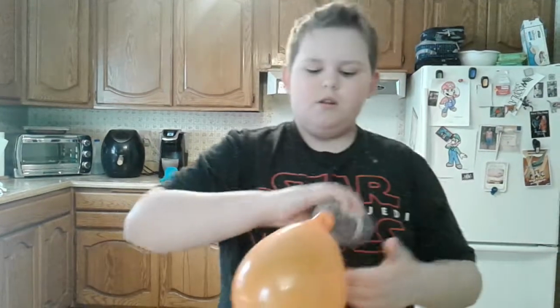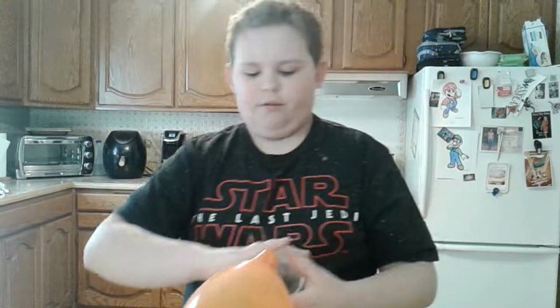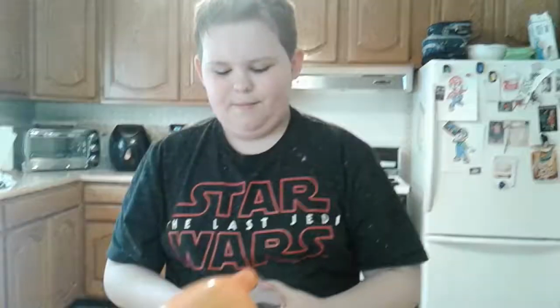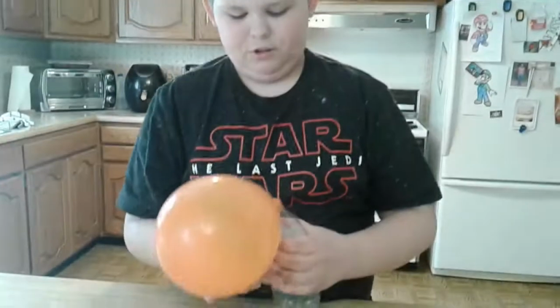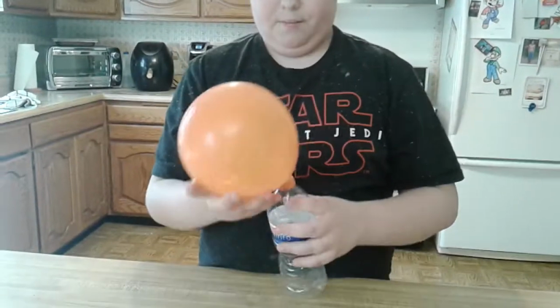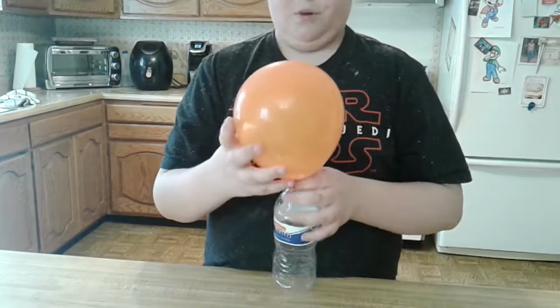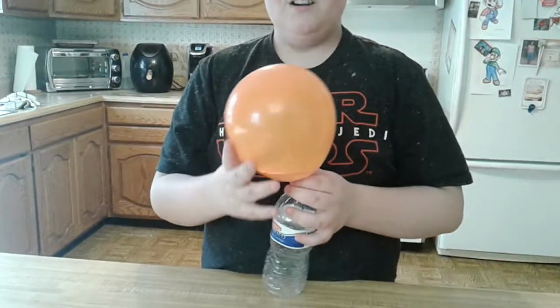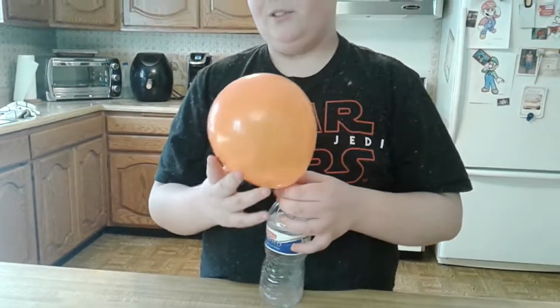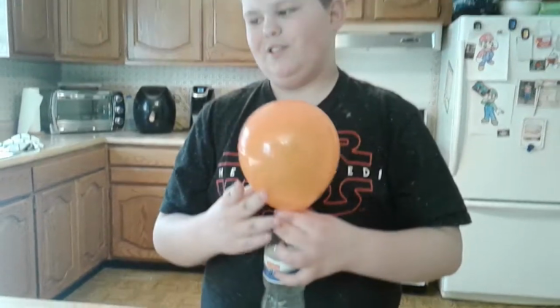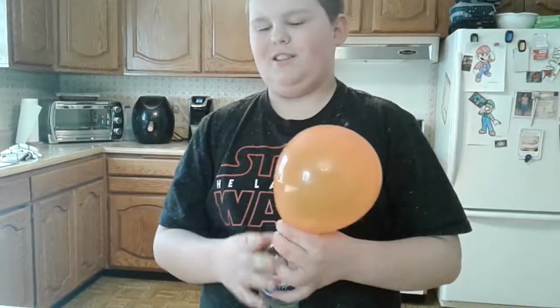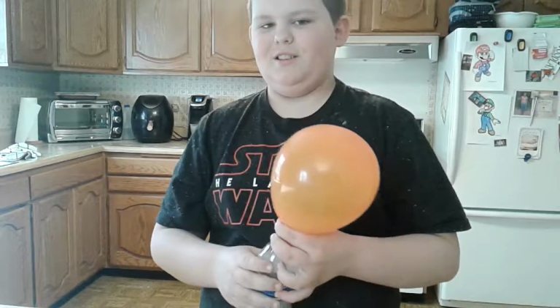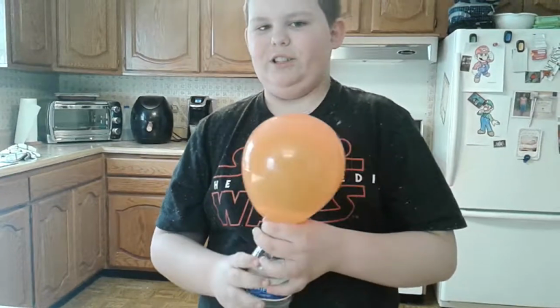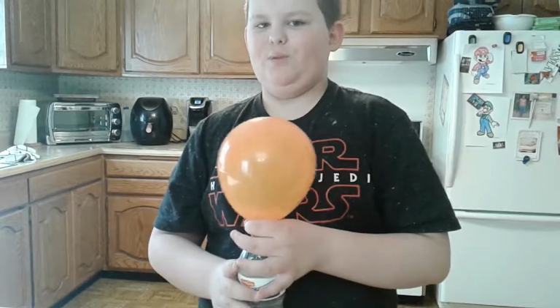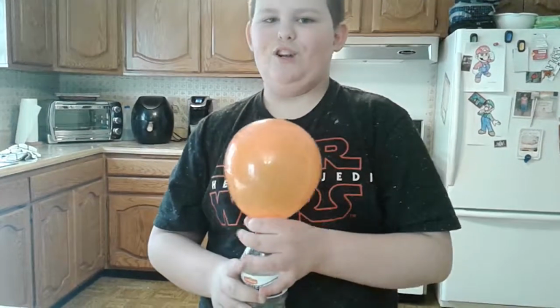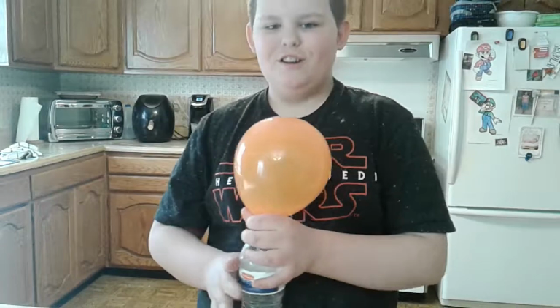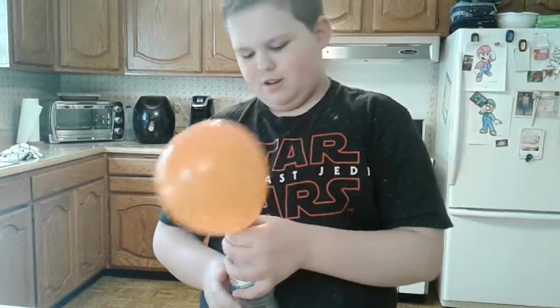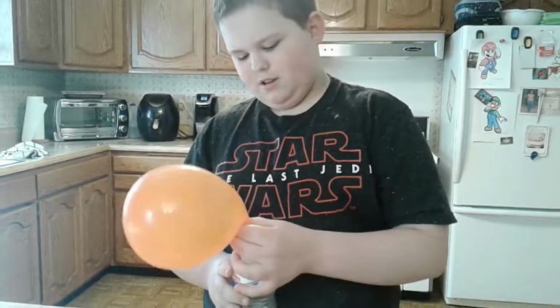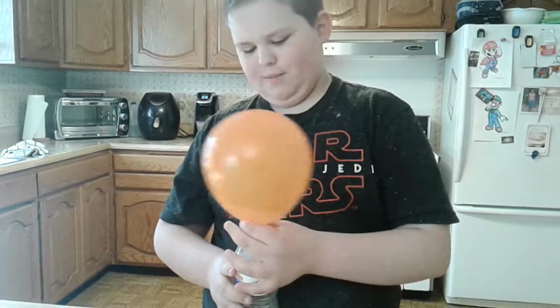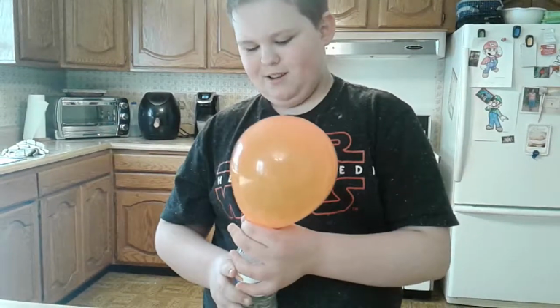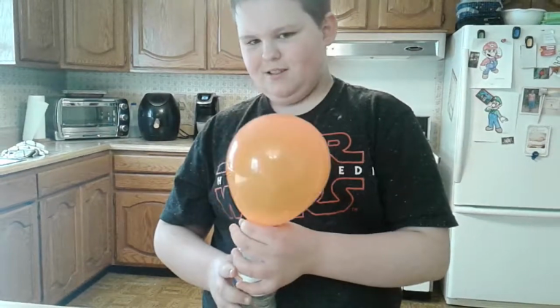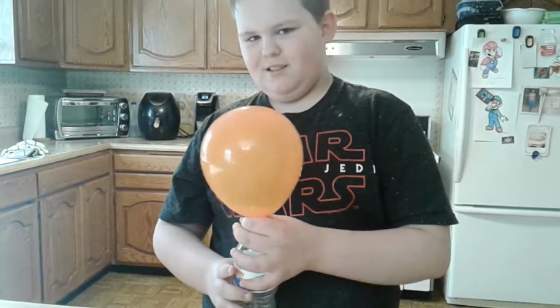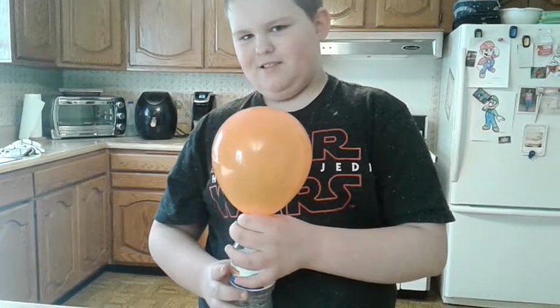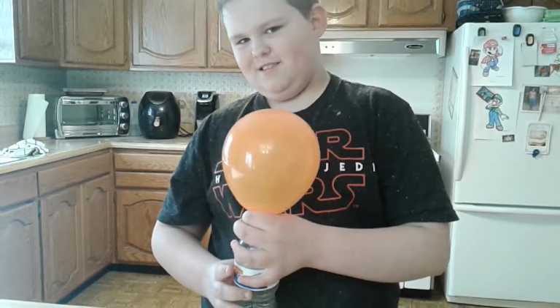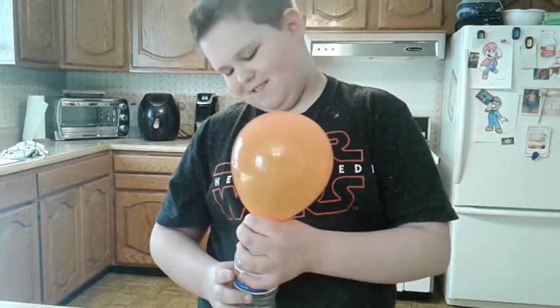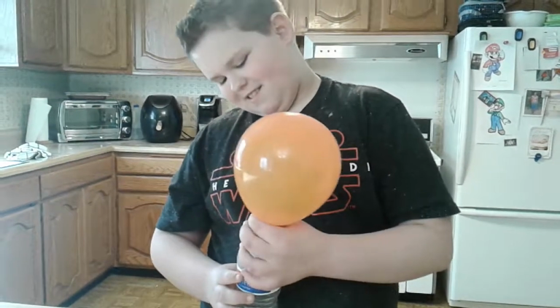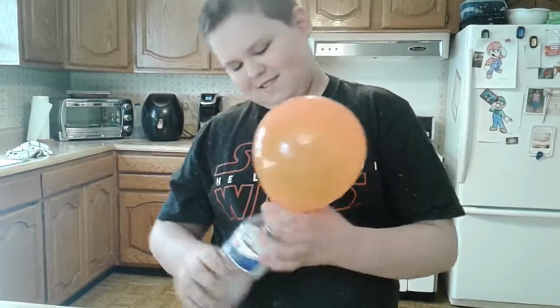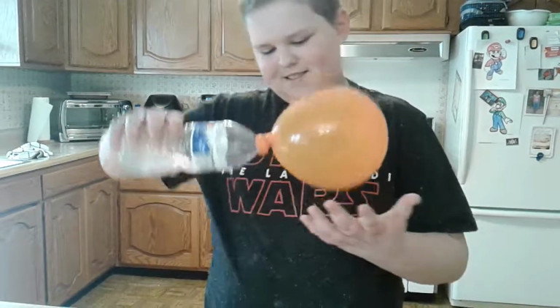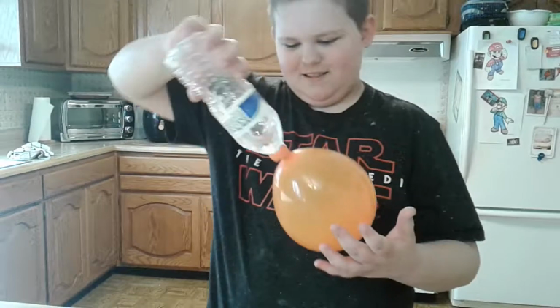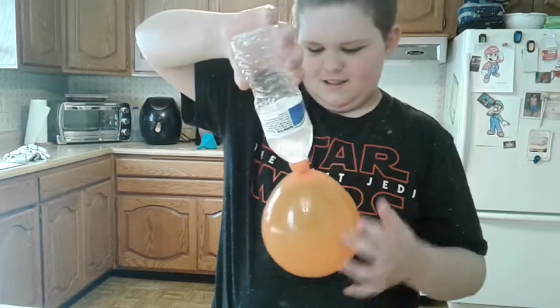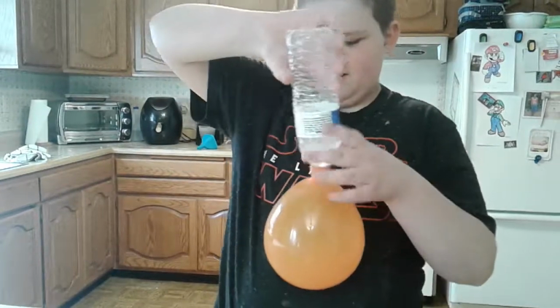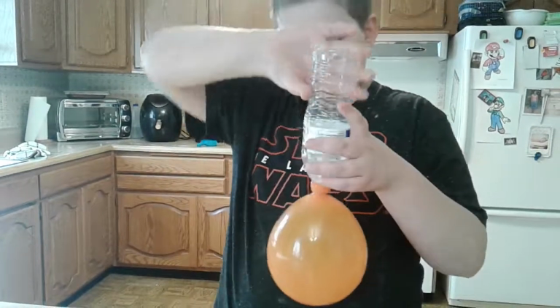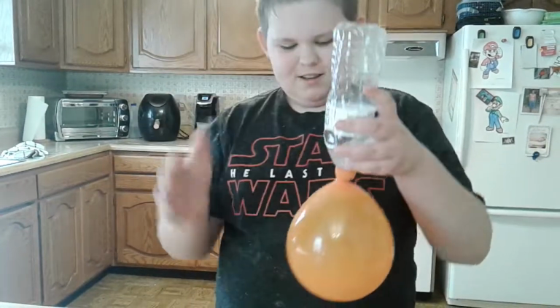The first time I filled it up even more — I had to run to the sink because it nearly exploded. Right, mom?